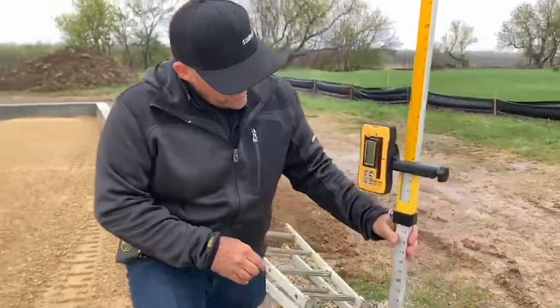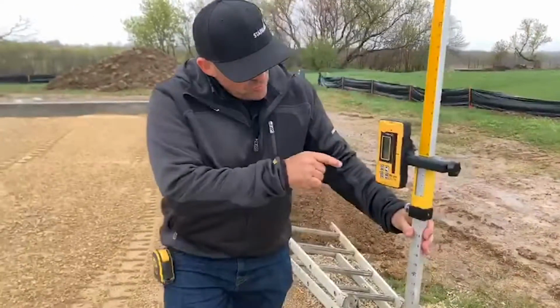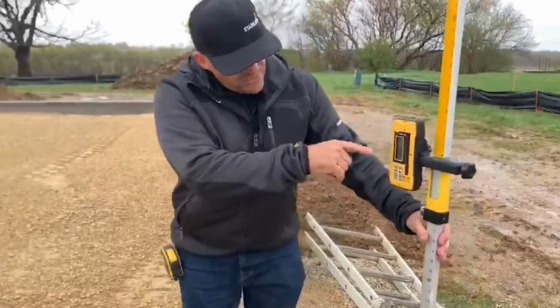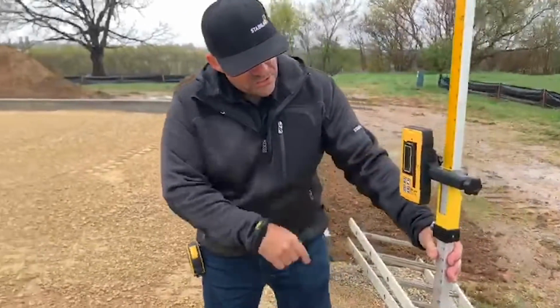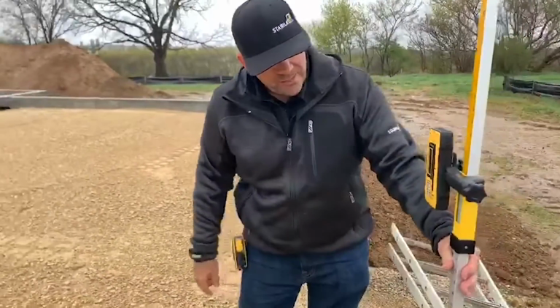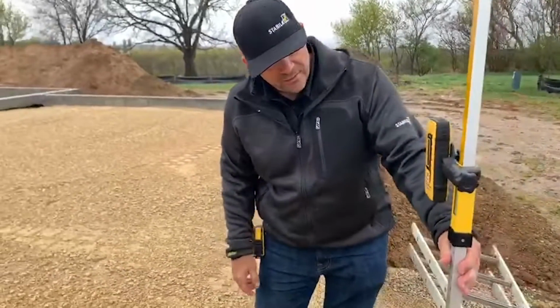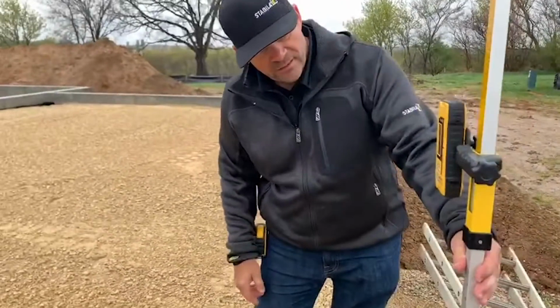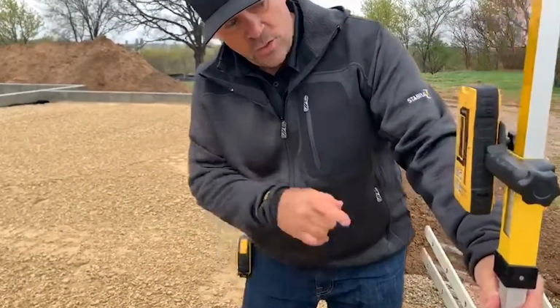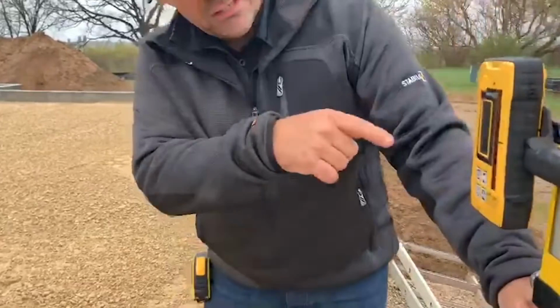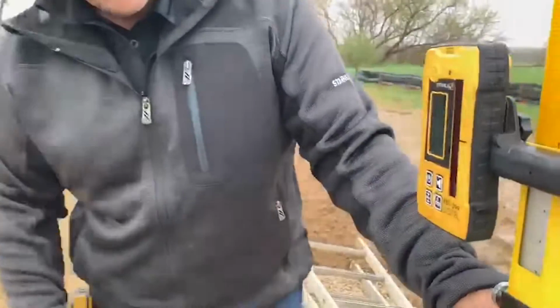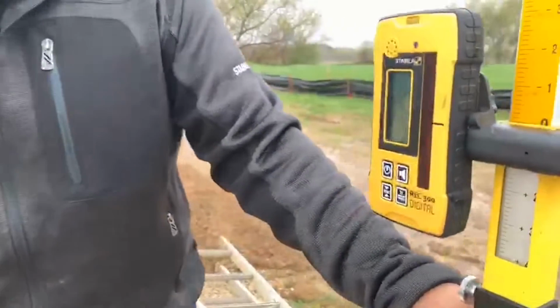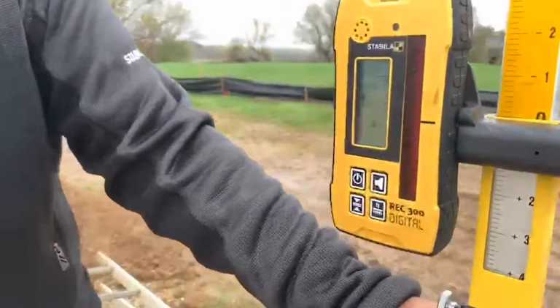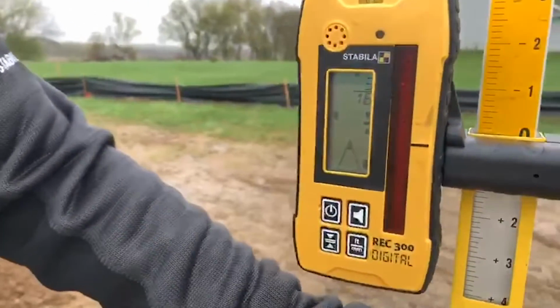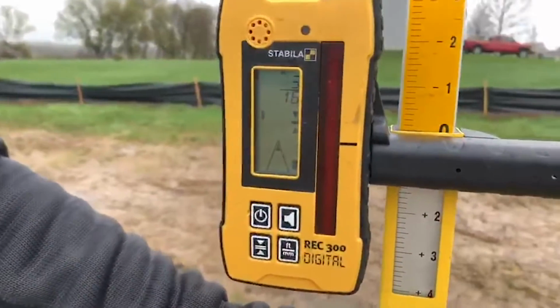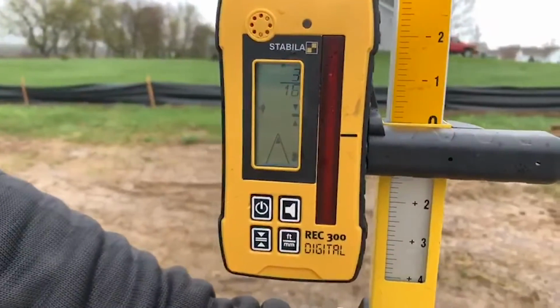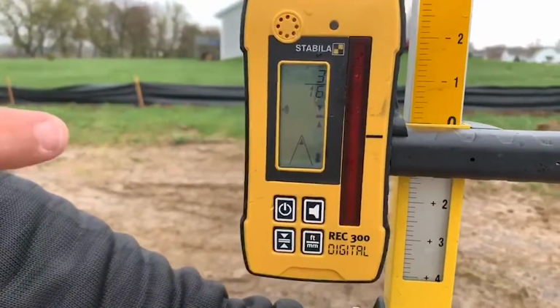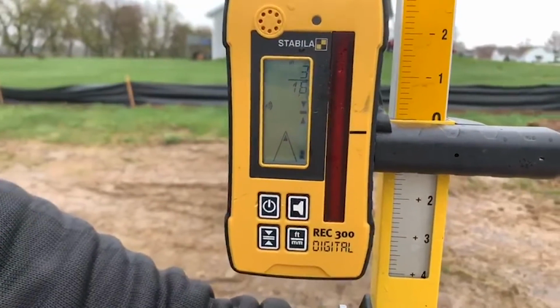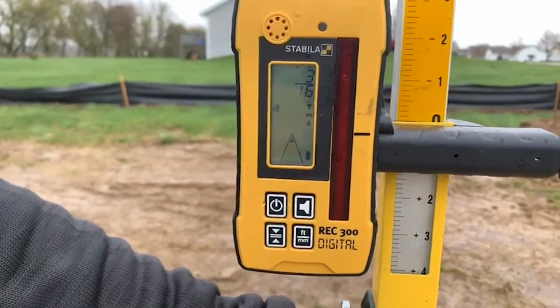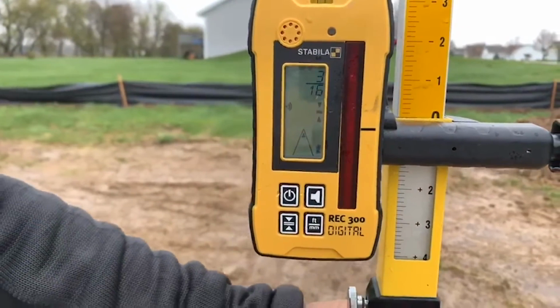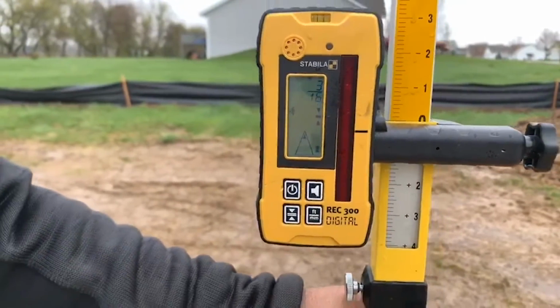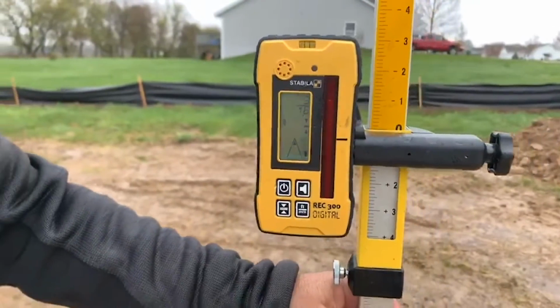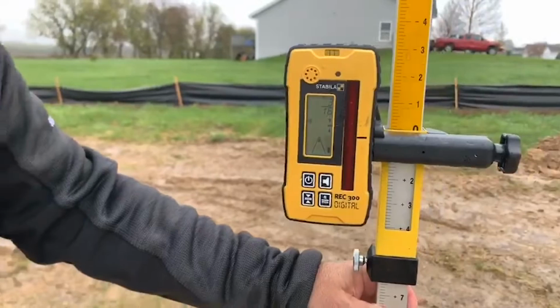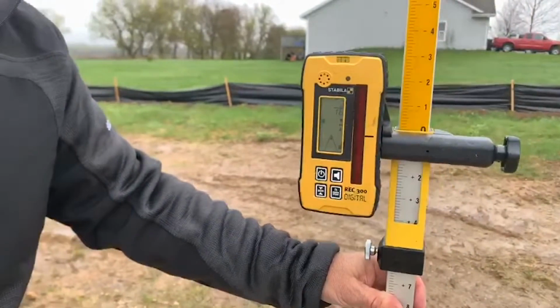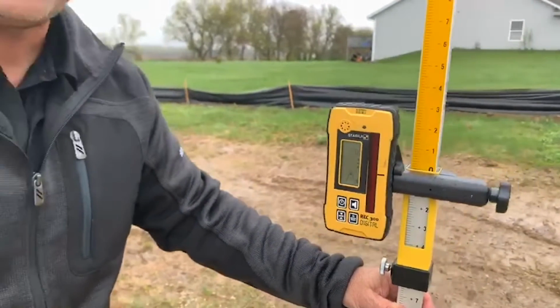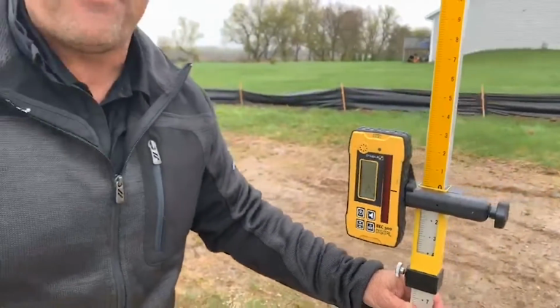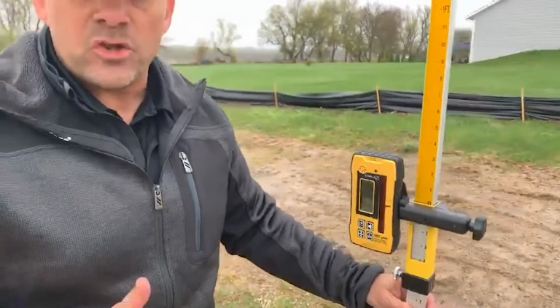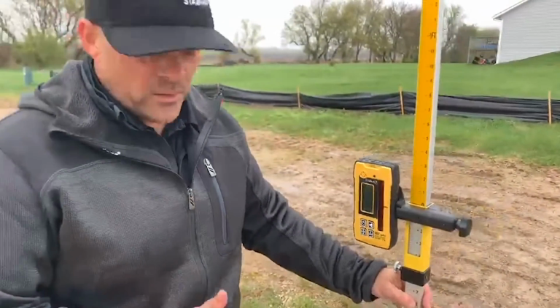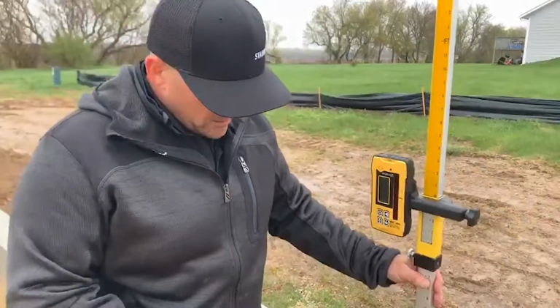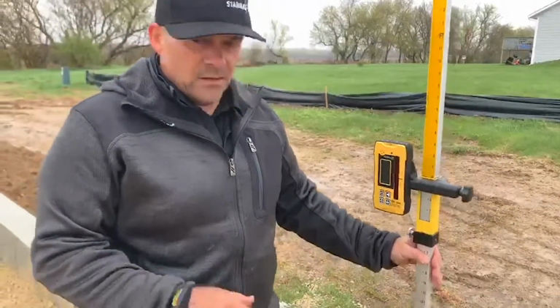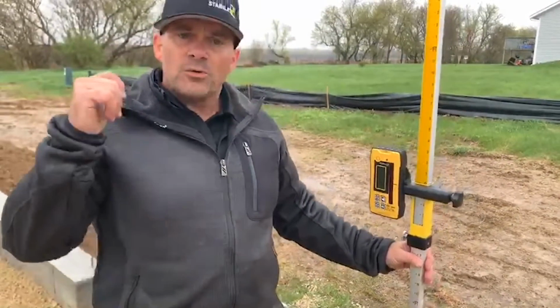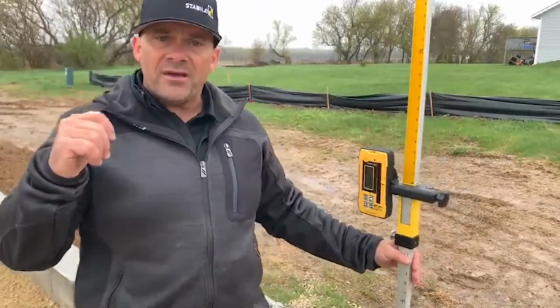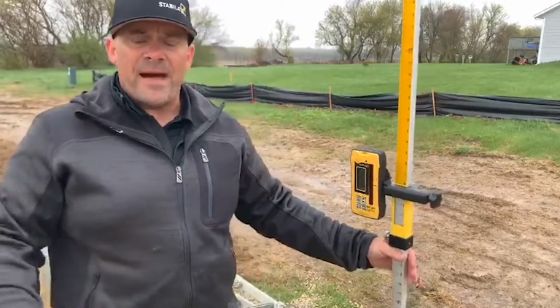As you notice on the screen here, it's showing us how much we're high or low. The reading is telling us we're three-sixteenths of an inch low. Let's go check another spot.